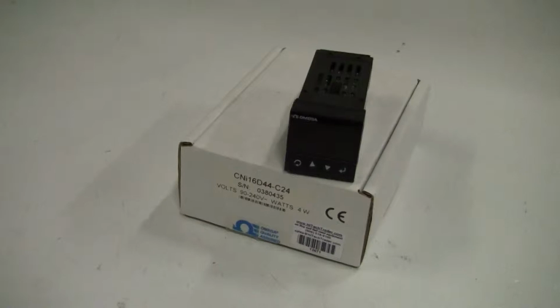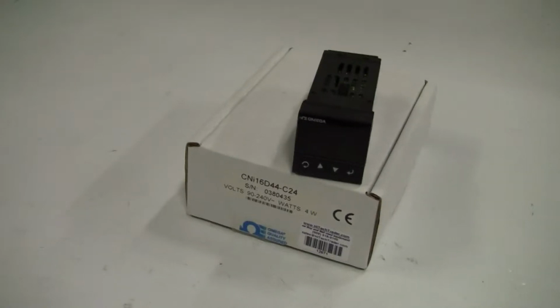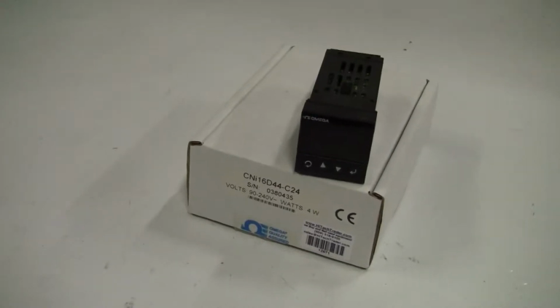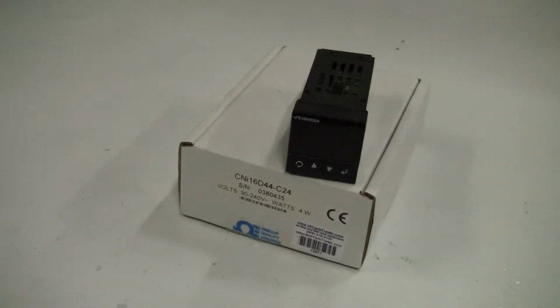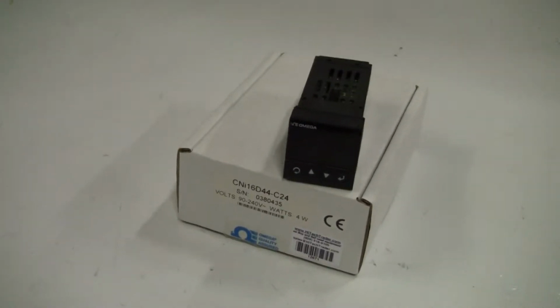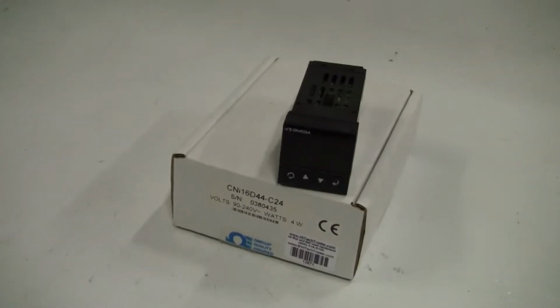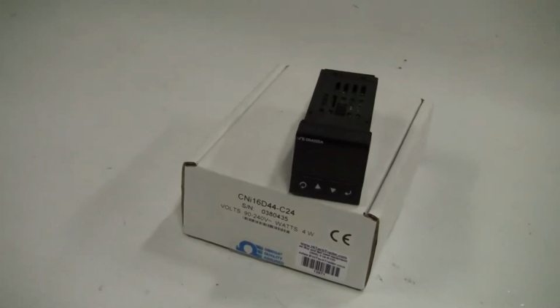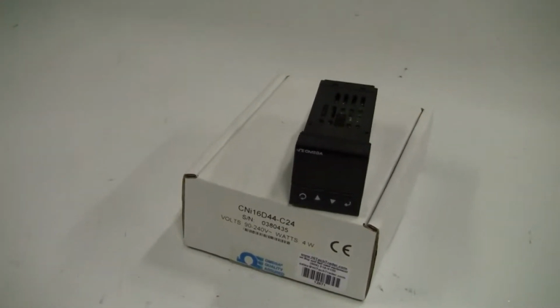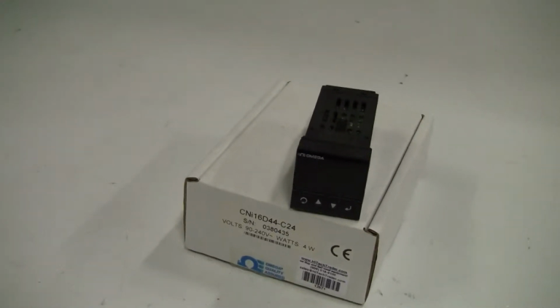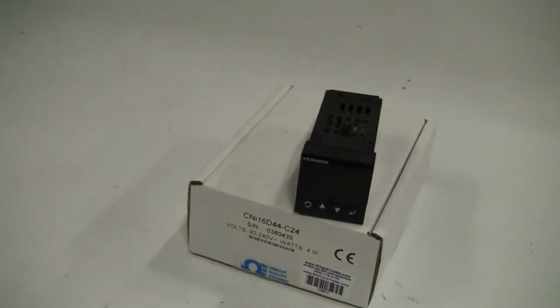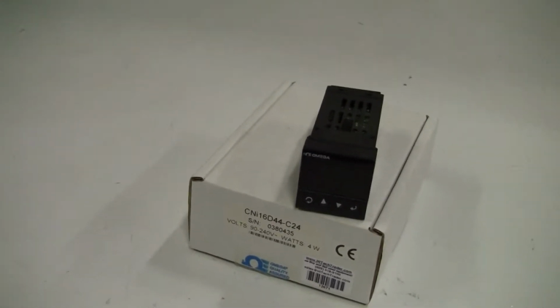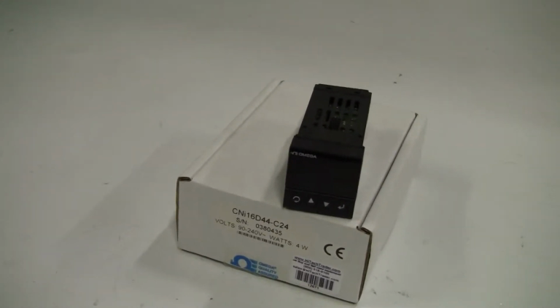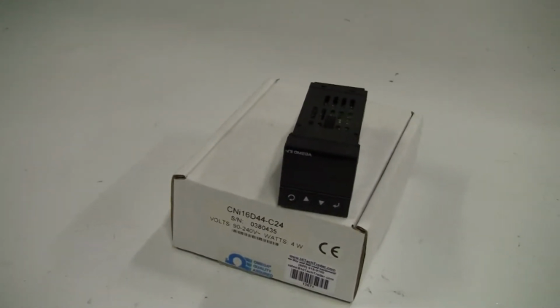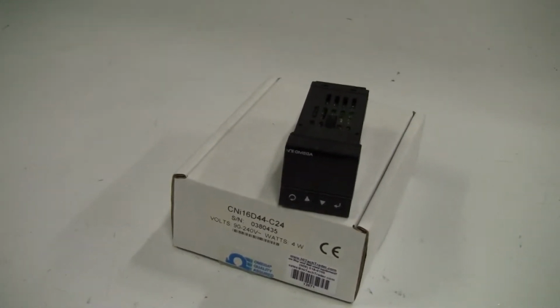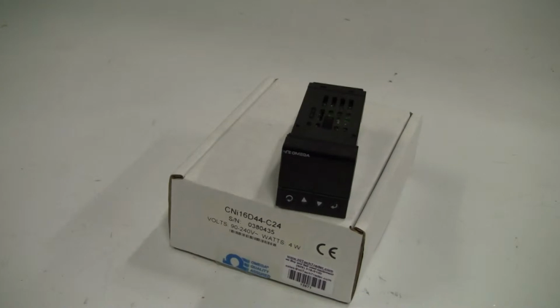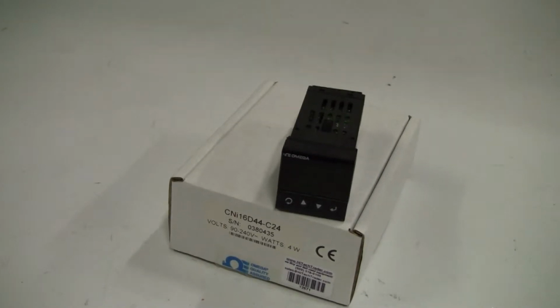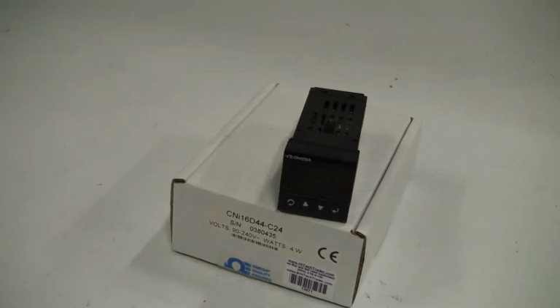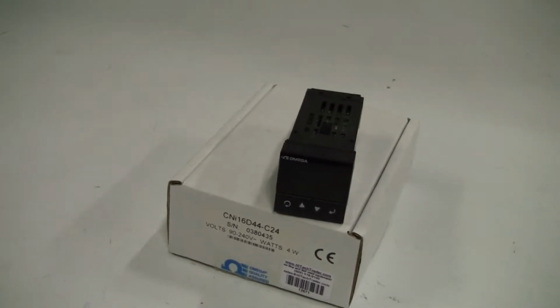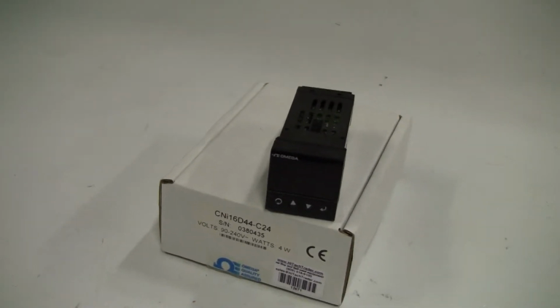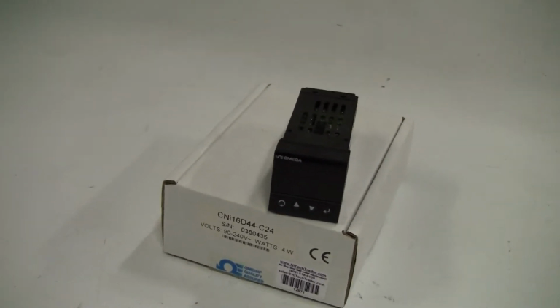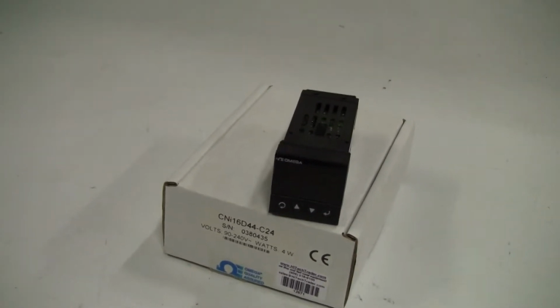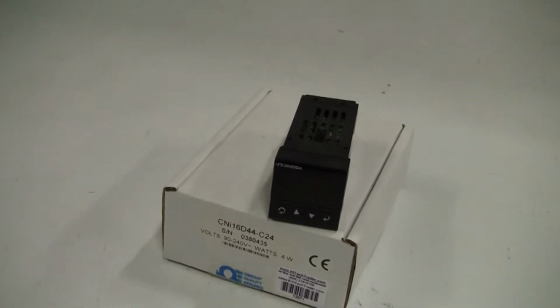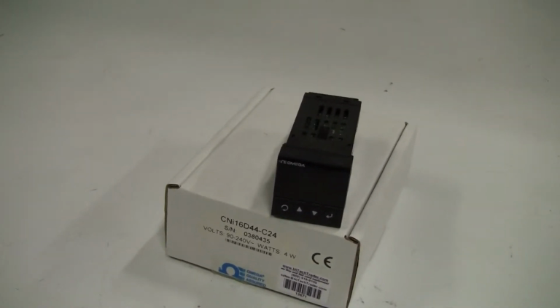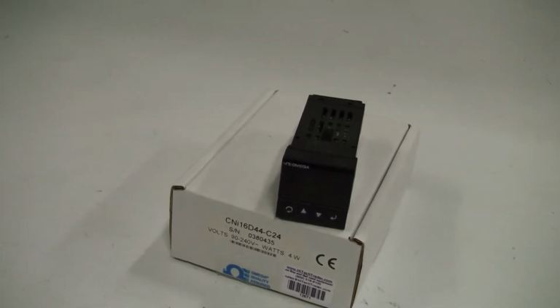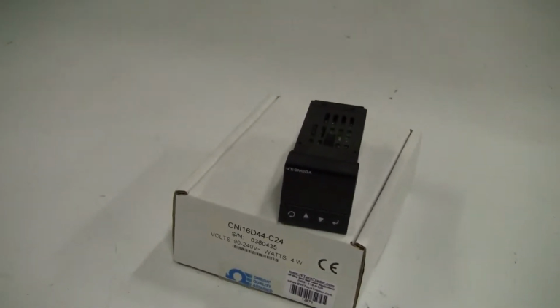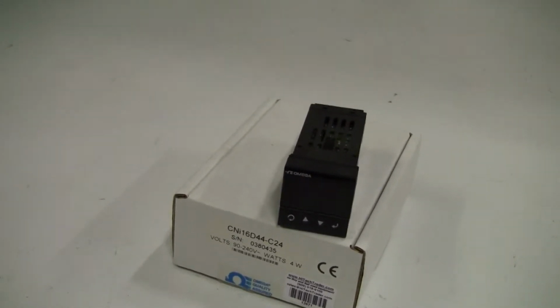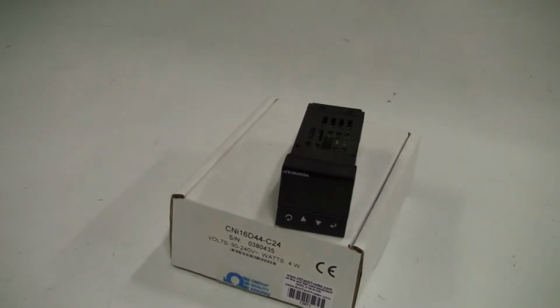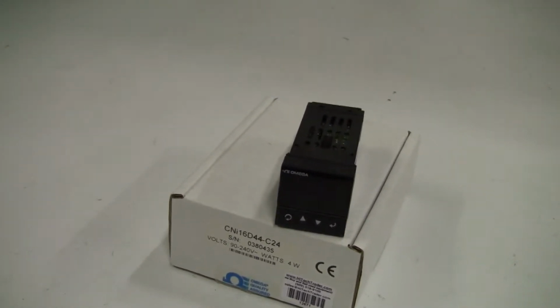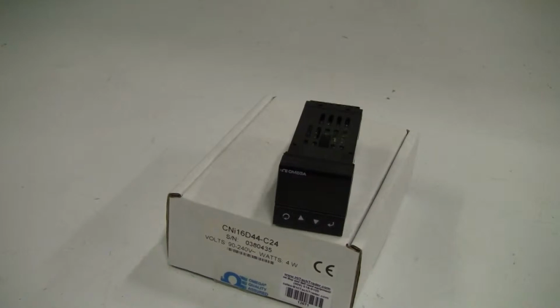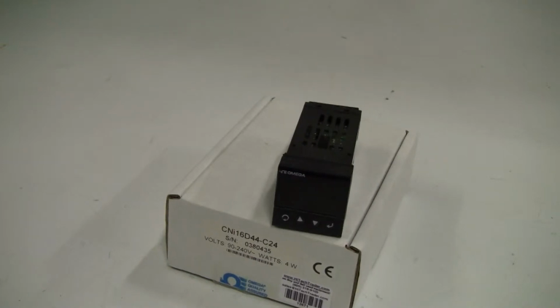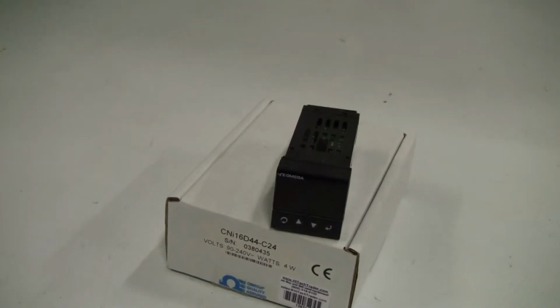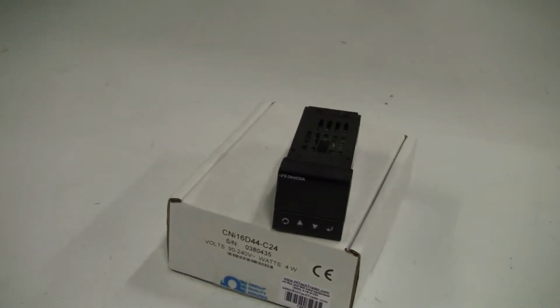Hi, this is Jim from HitechTrader. We're looking at the Omega Engineering Temperature Controller. It's an I-16 dual display controller, model CNI16D44-C24.